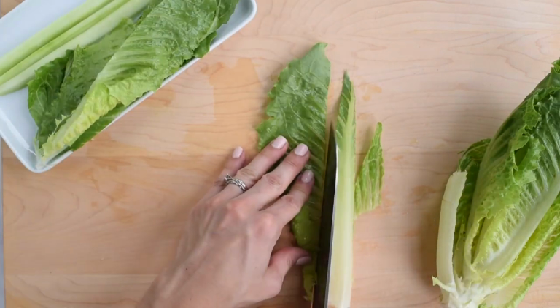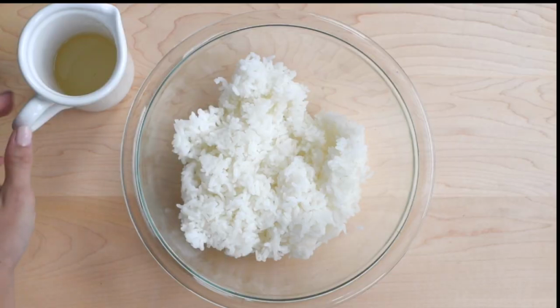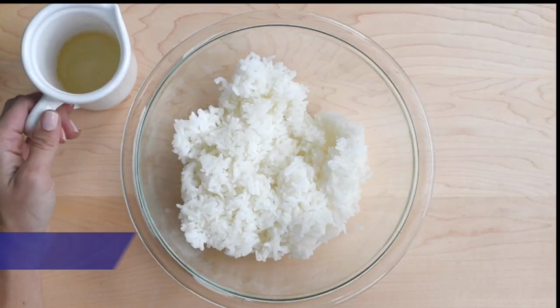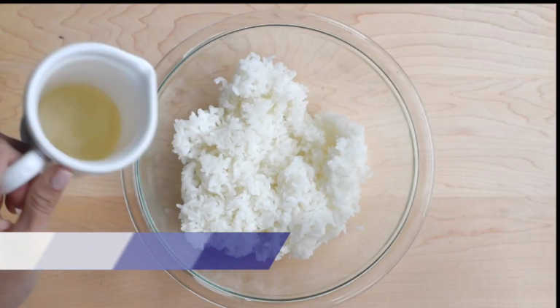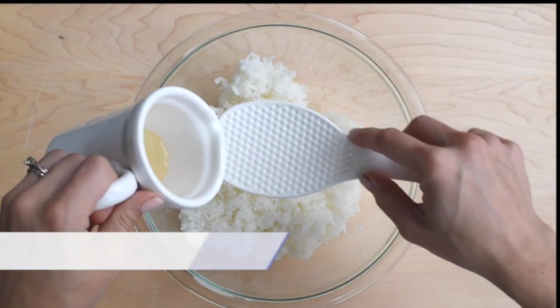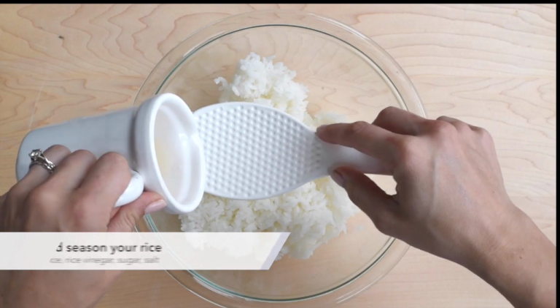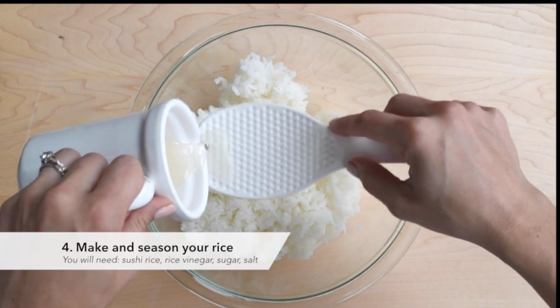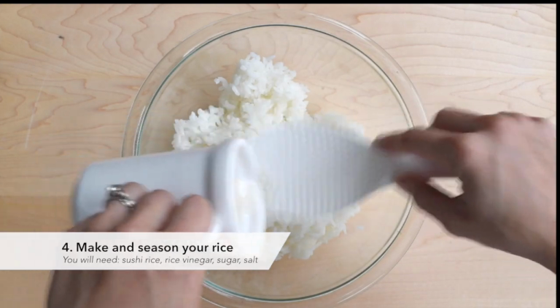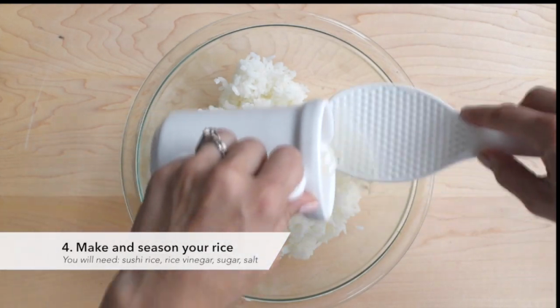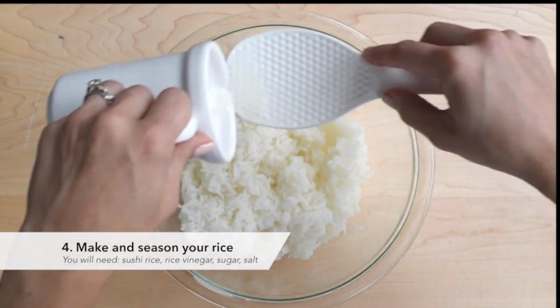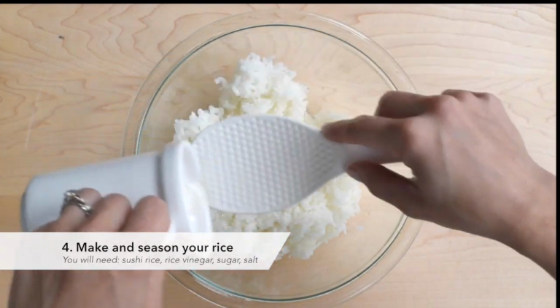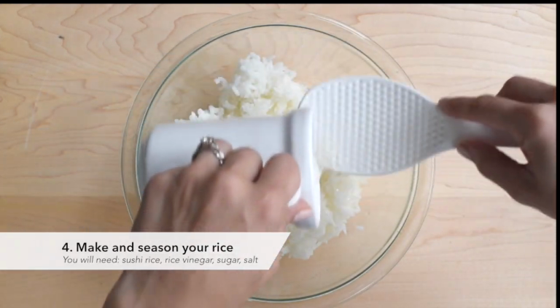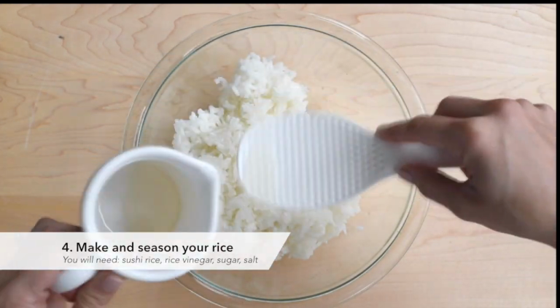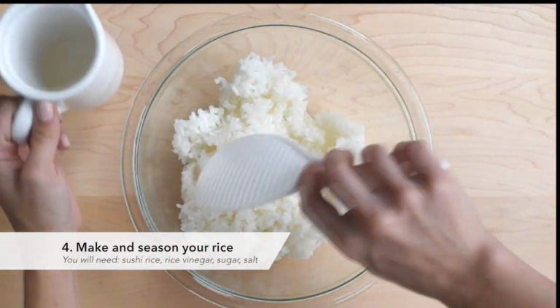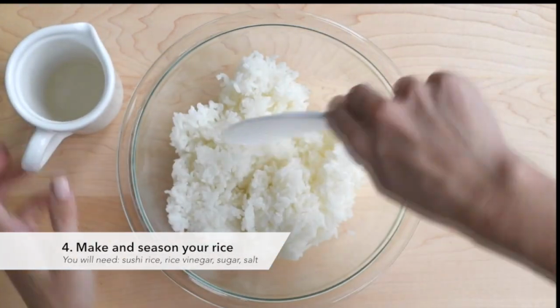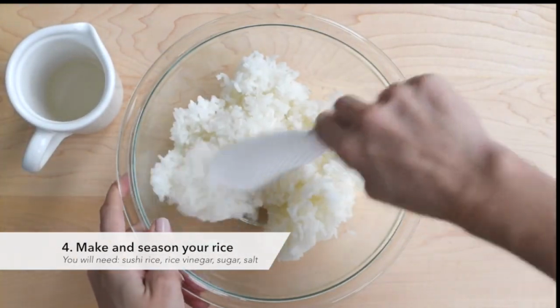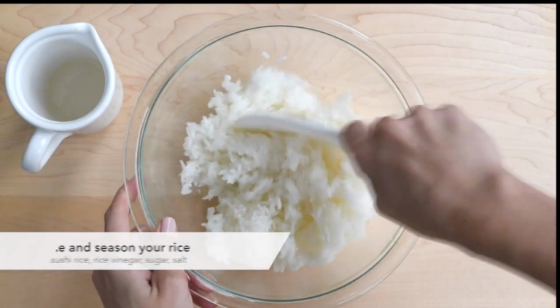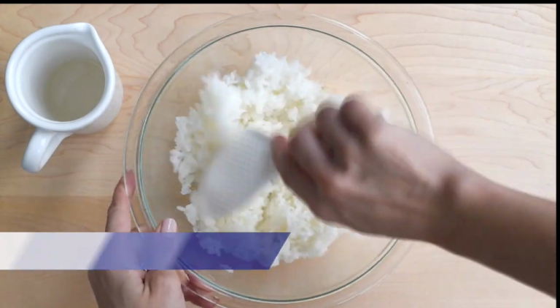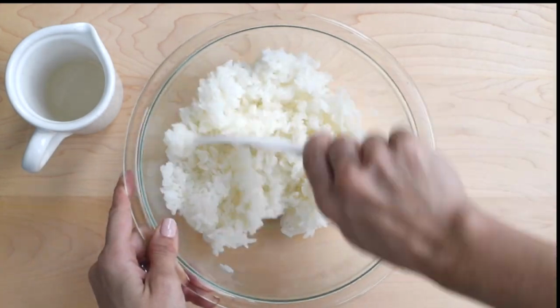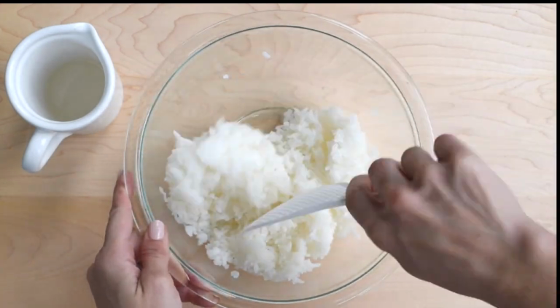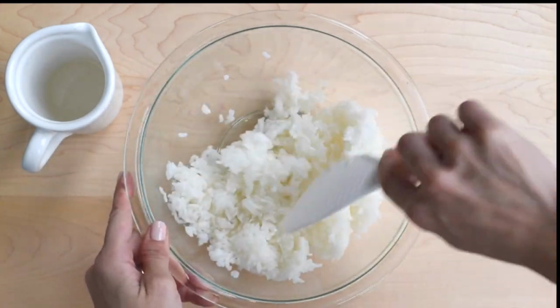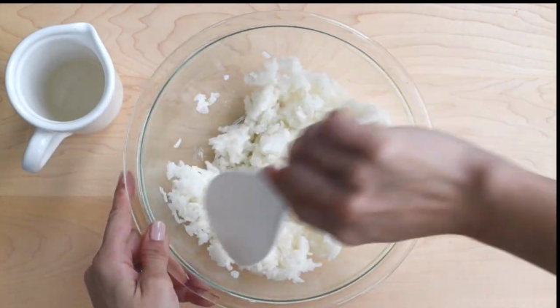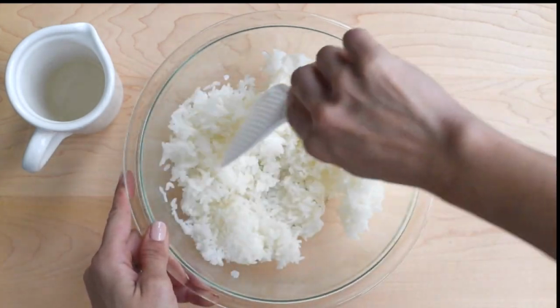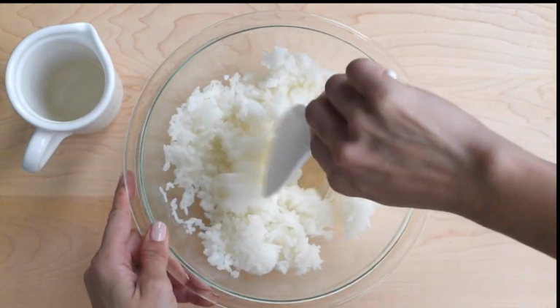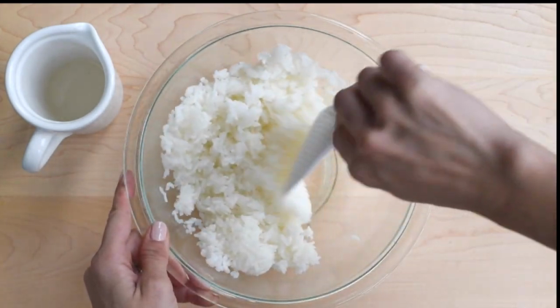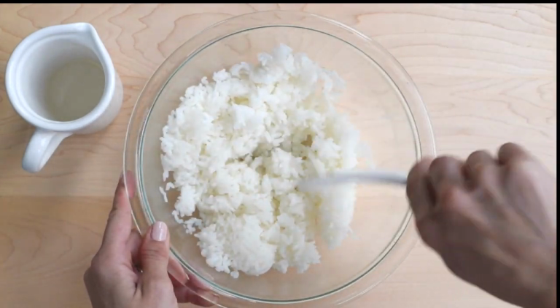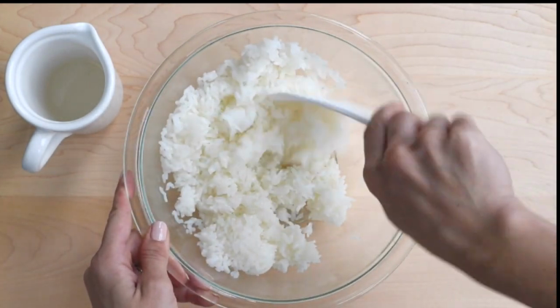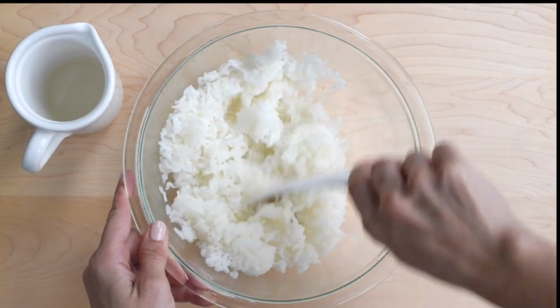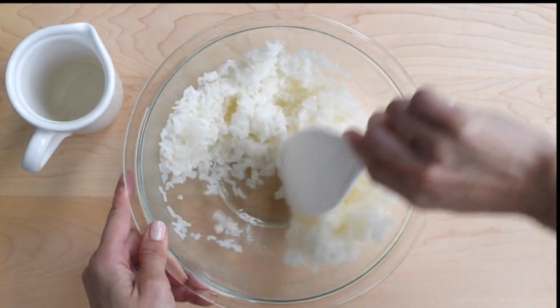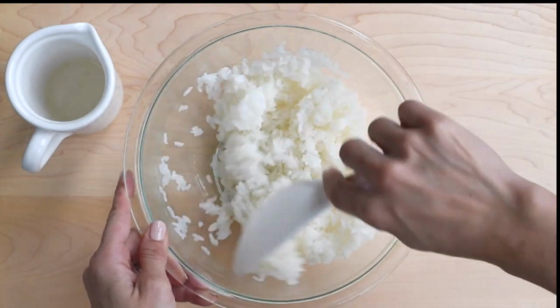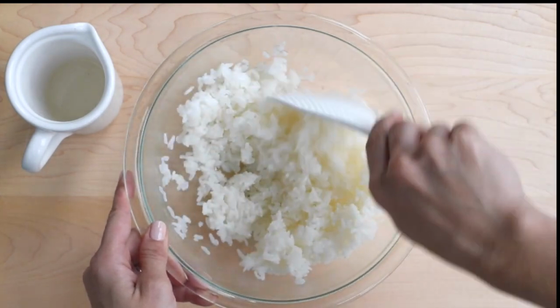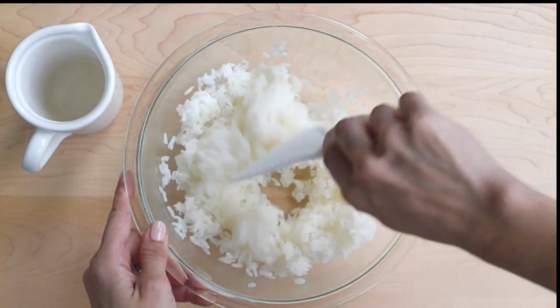You can't have a sushi burrito without sushi rice. Make your sushi rice according to package directions, then season it by mixing in rice vinegar, salt, and sugar.